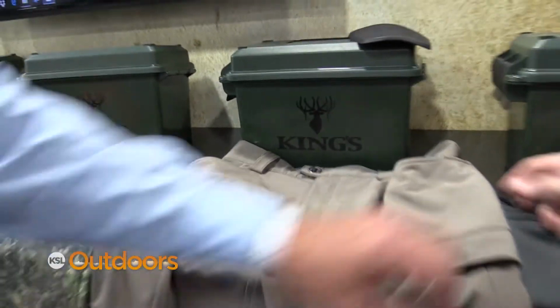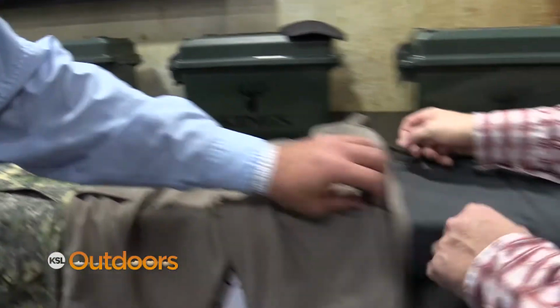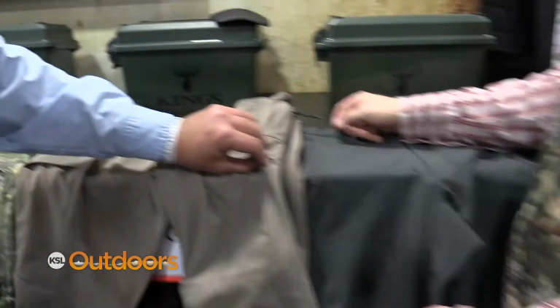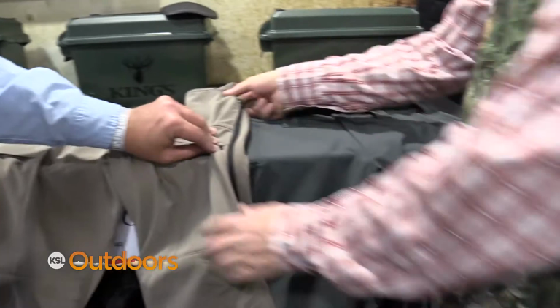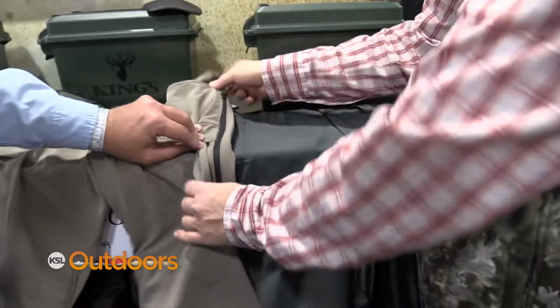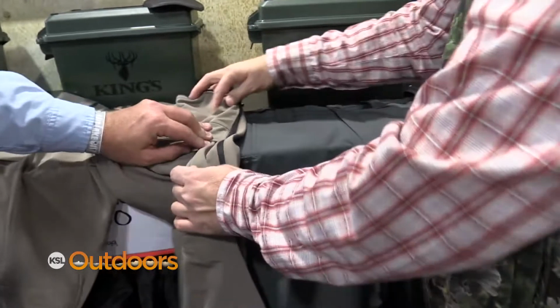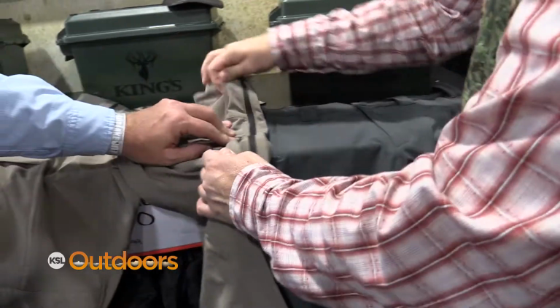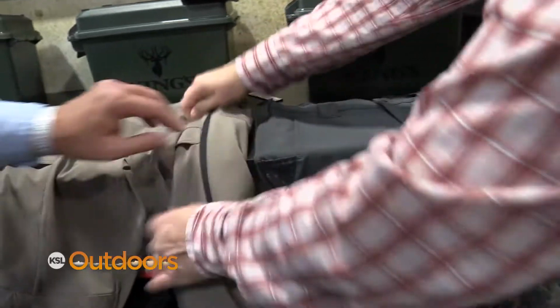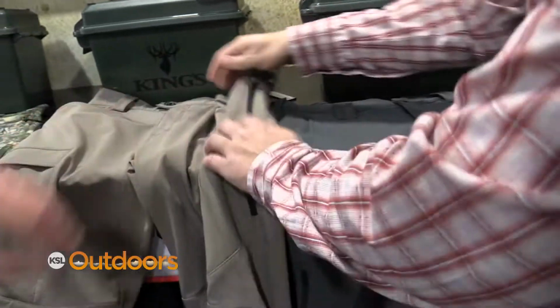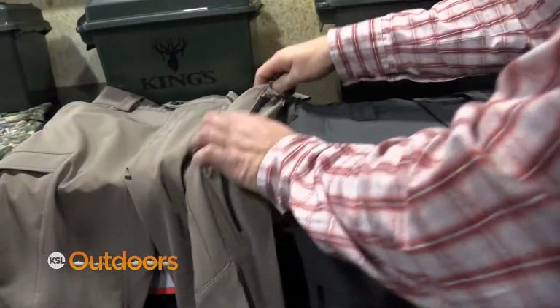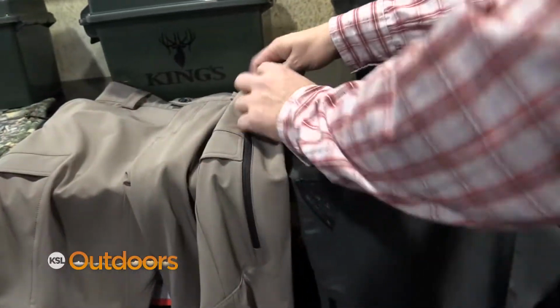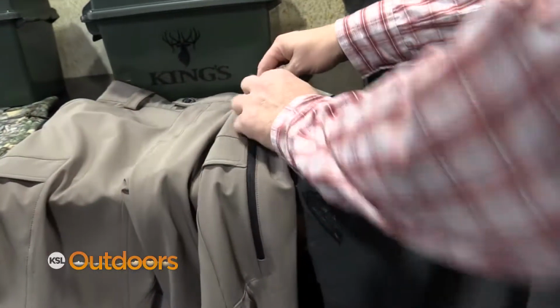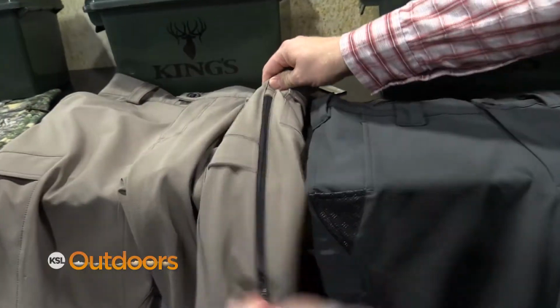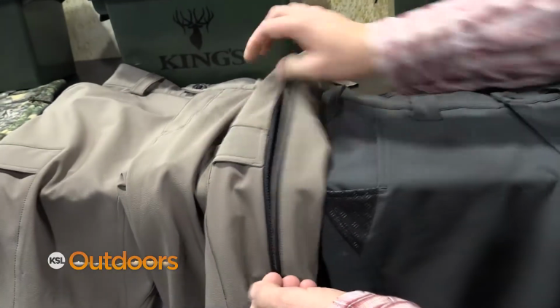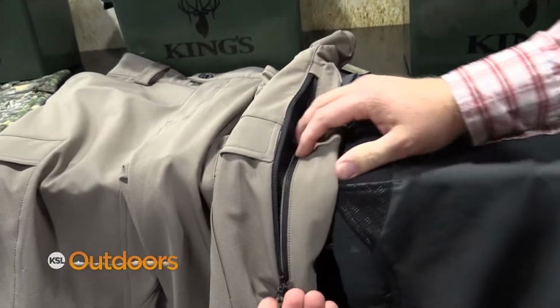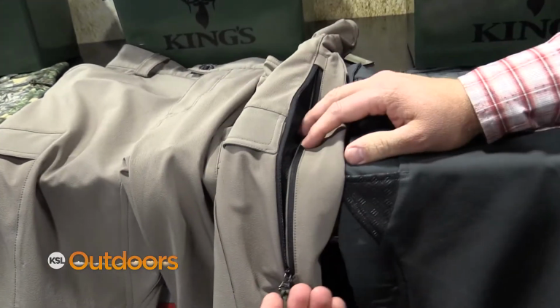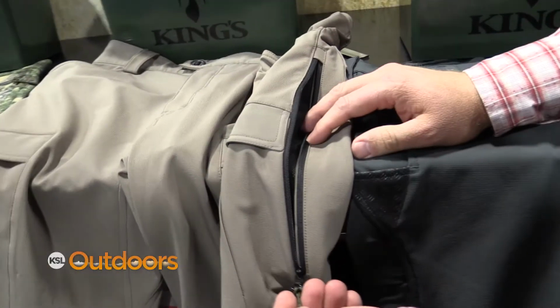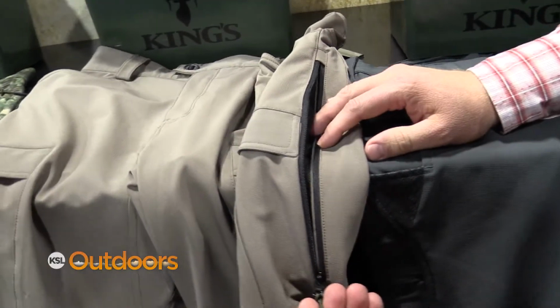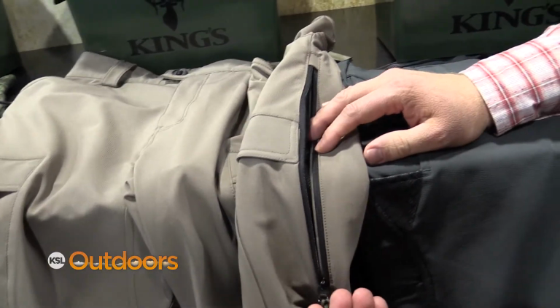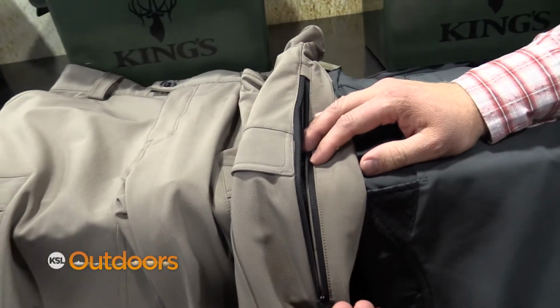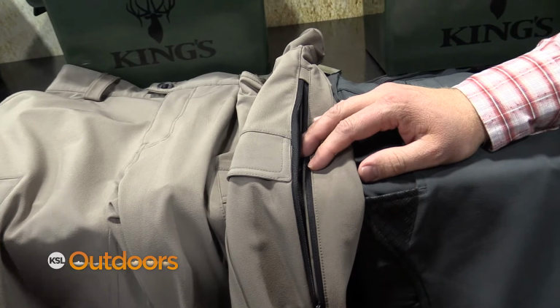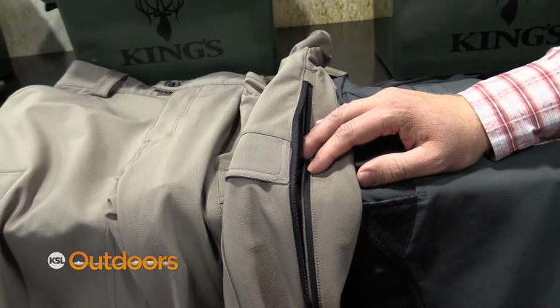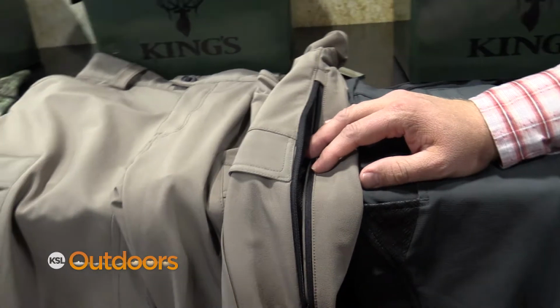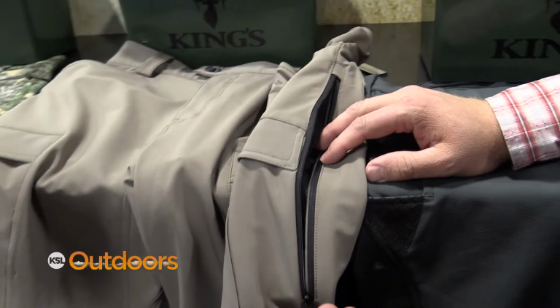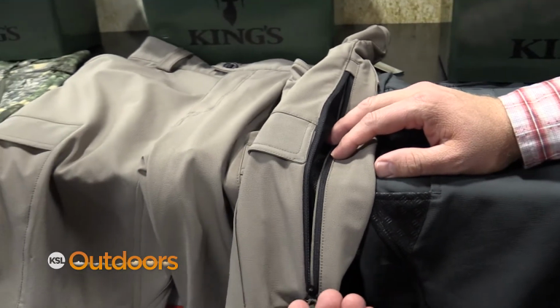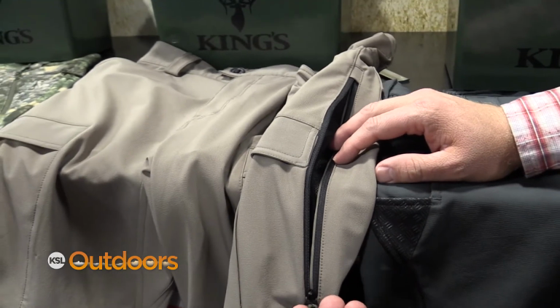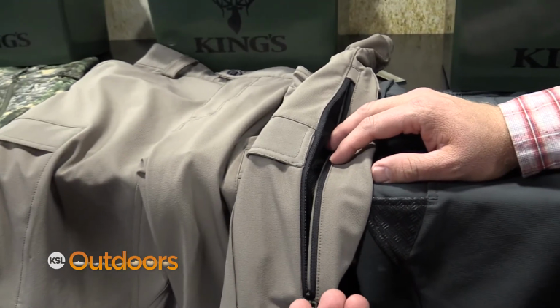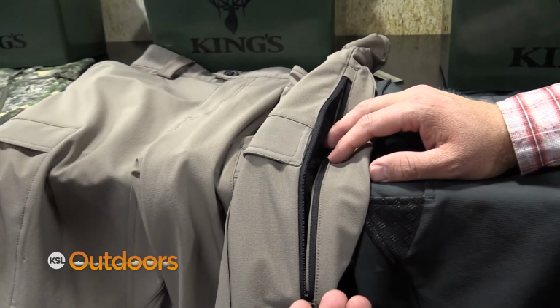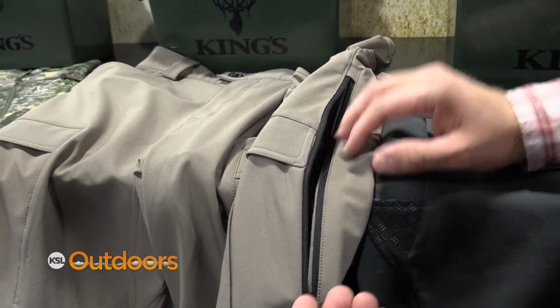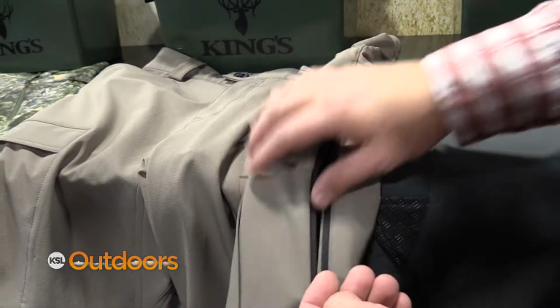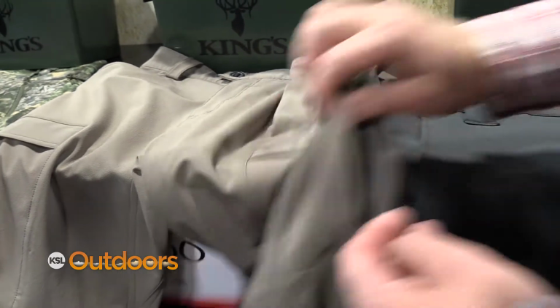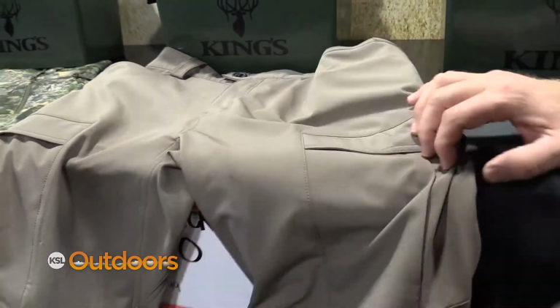And these actually zip out? That's right. This is actually ventilation for the side zip as you're hiking, to keep you cool as you go up the trail. Yeah, nice.